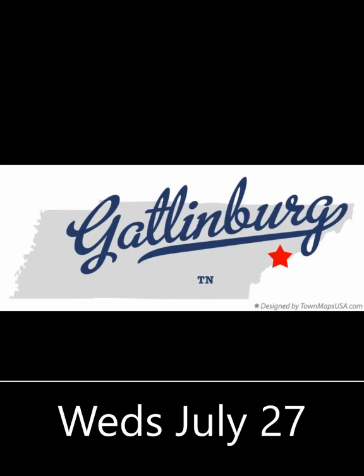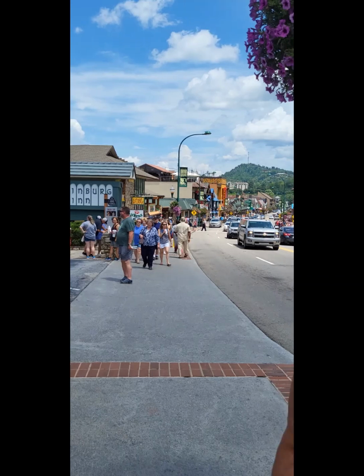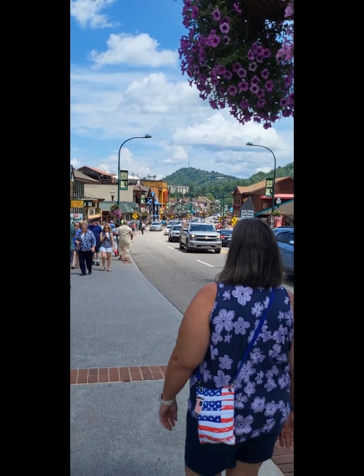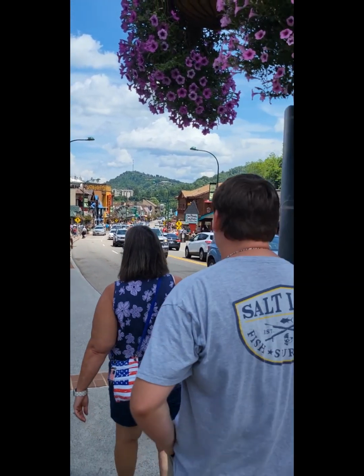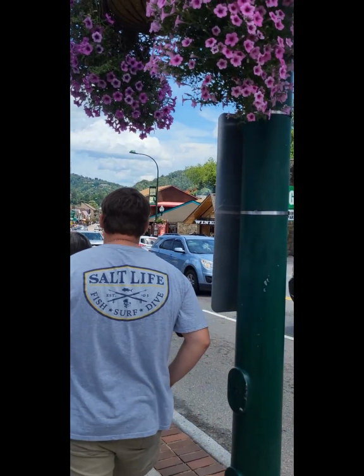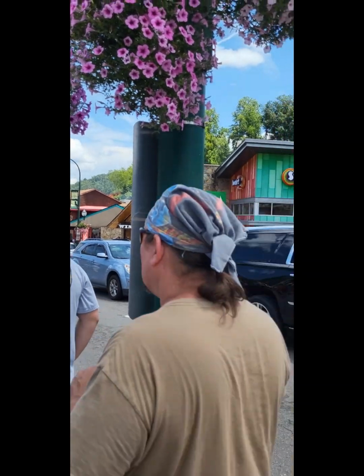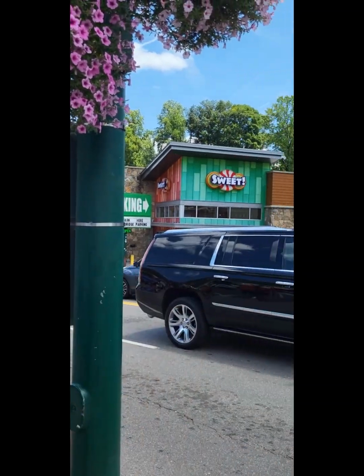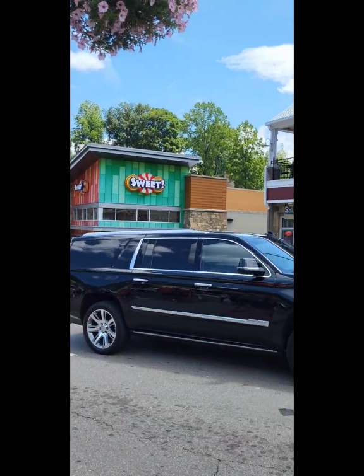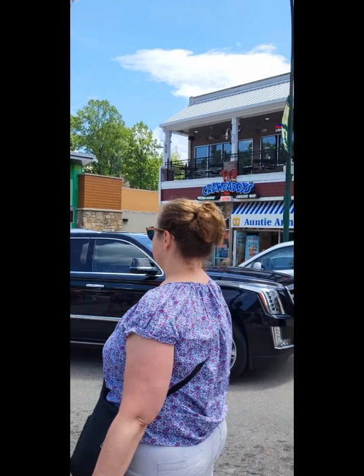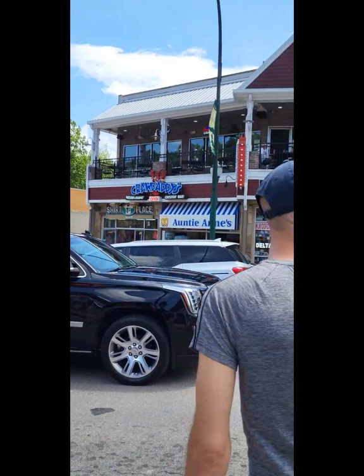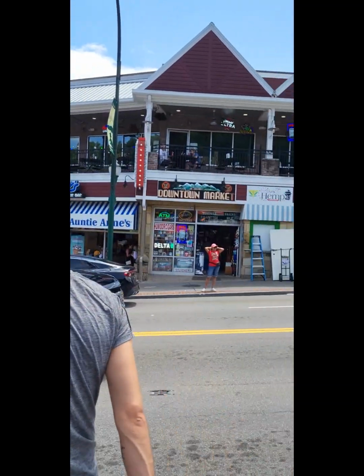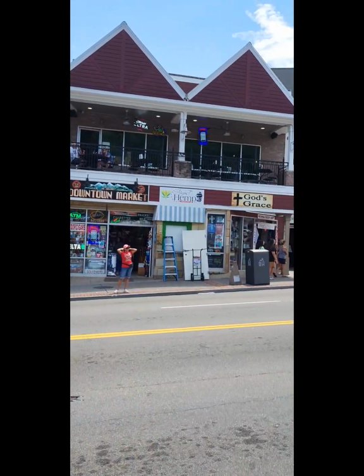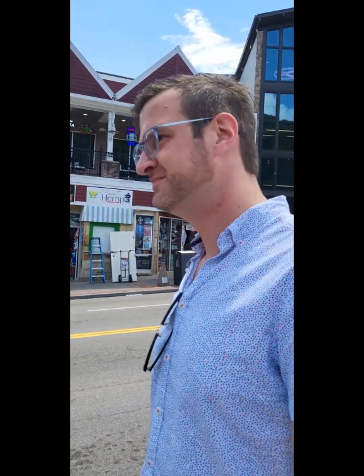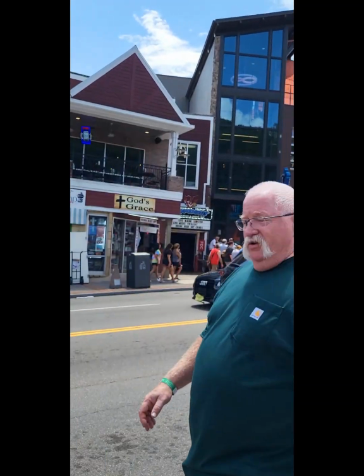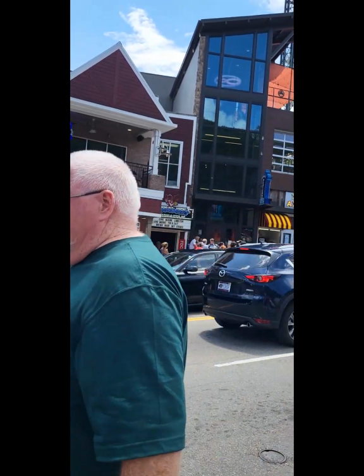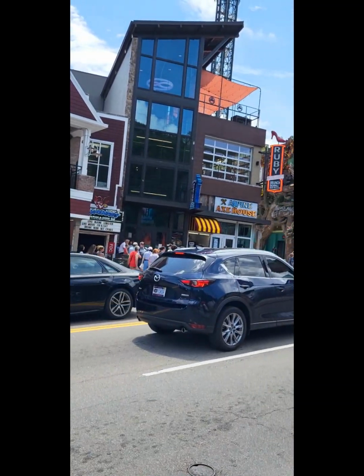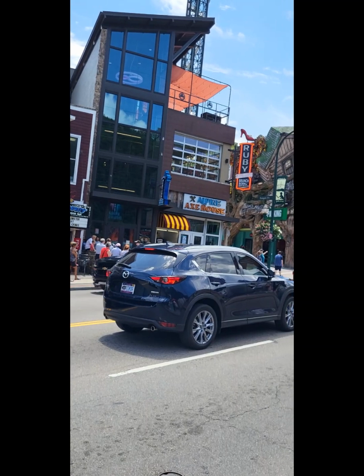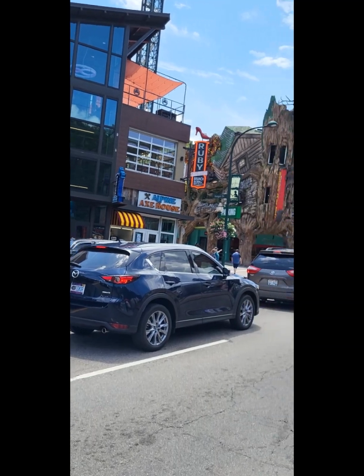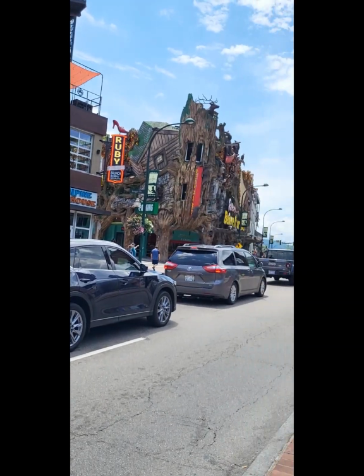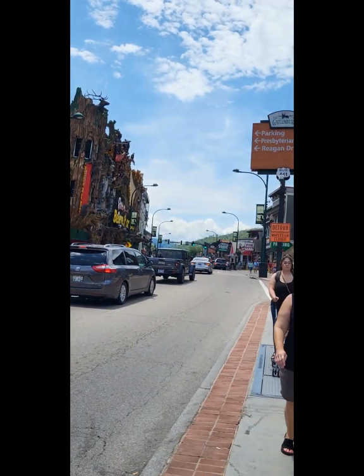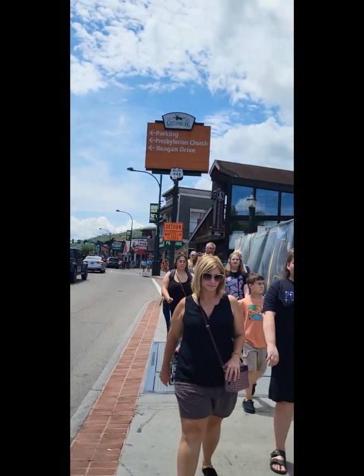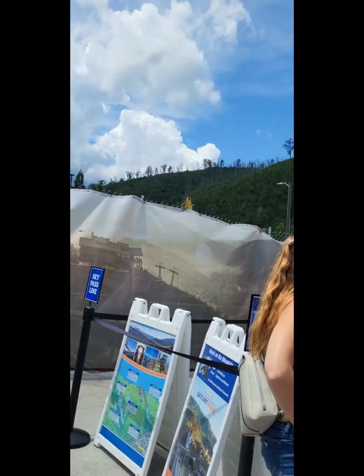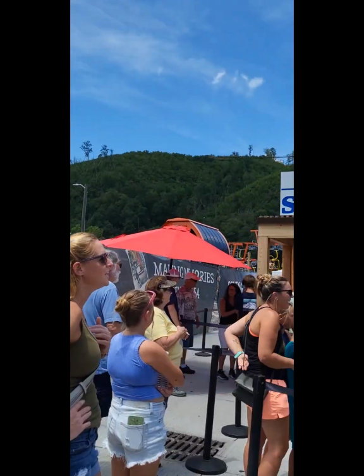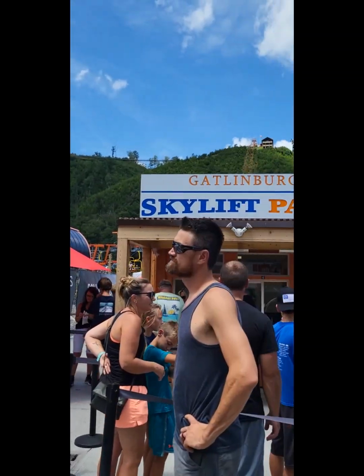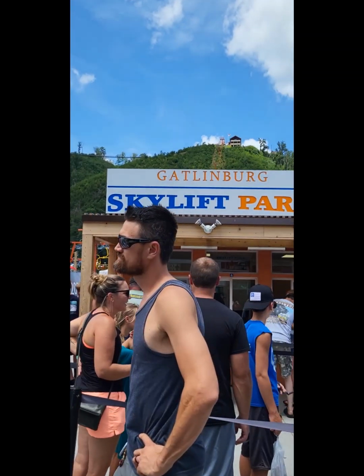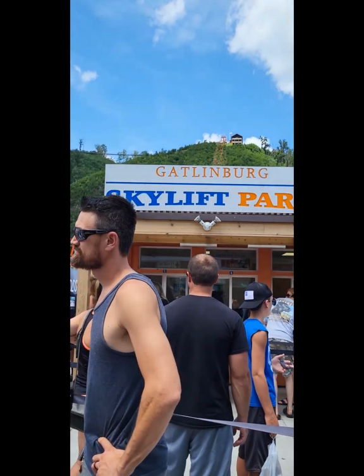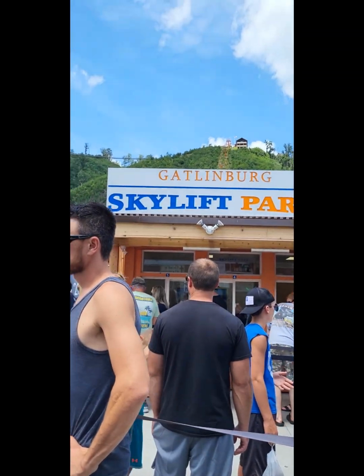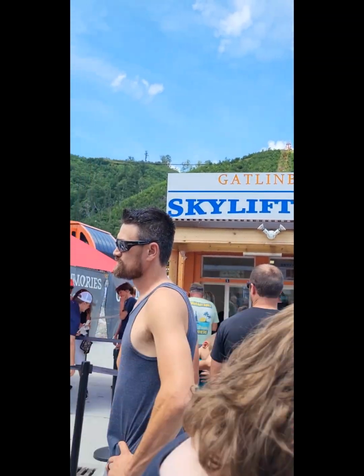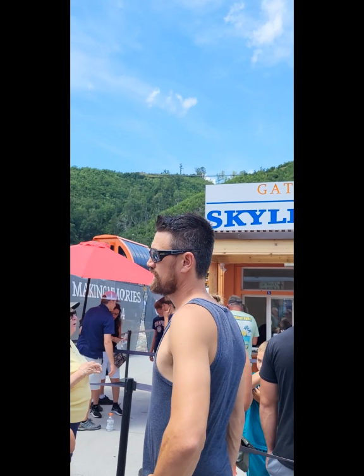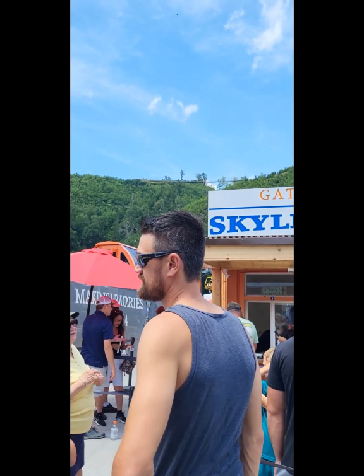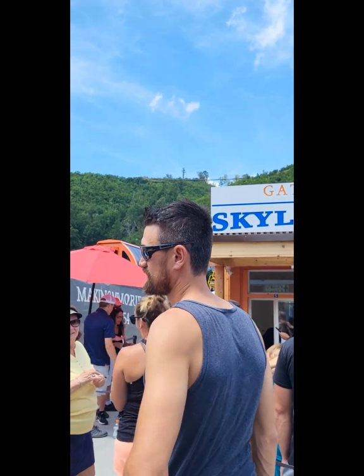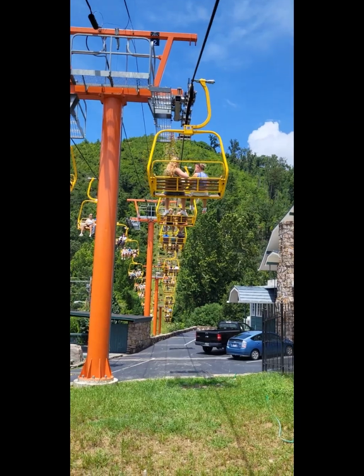This is downtown Gatlinburg — very touristy, very crowded, very congested. Lots of things to do though, and we're going to do the sky lift to the sky bridge way up there. Here we go.